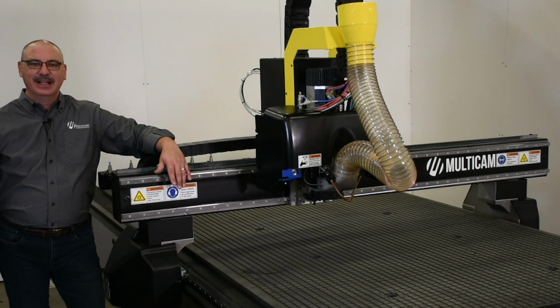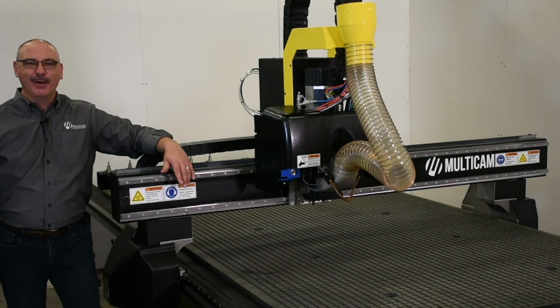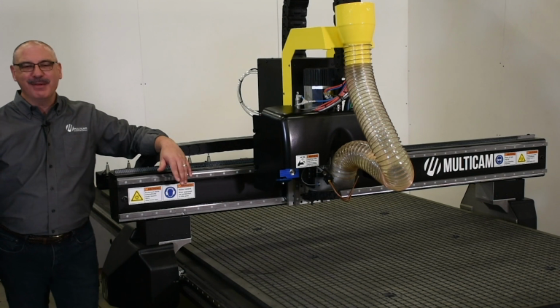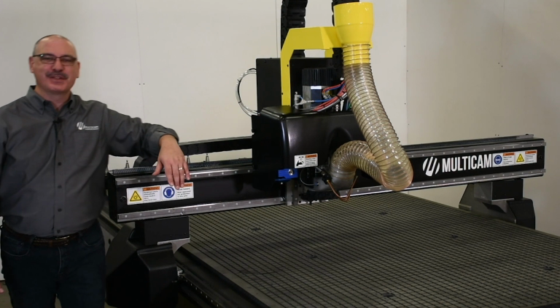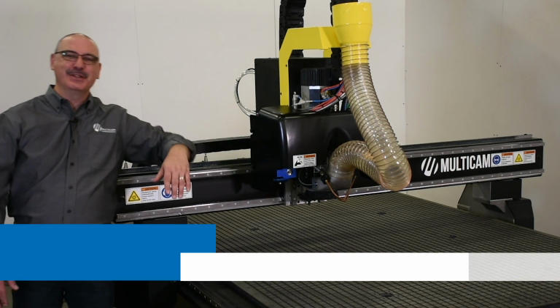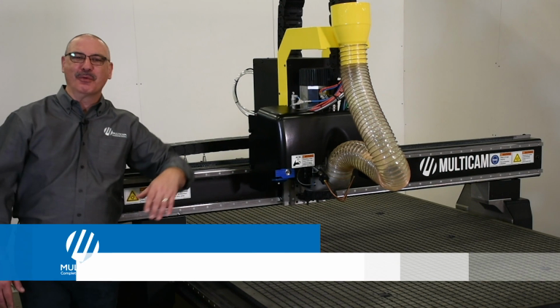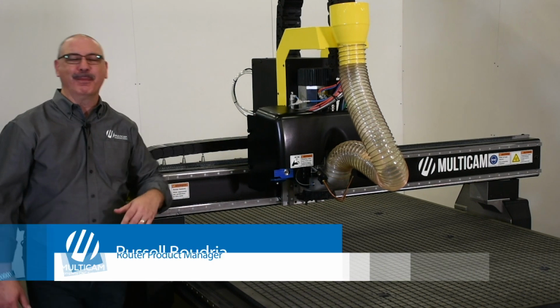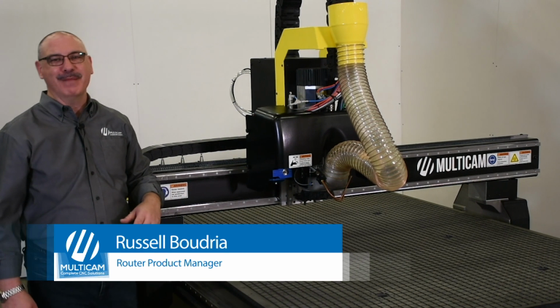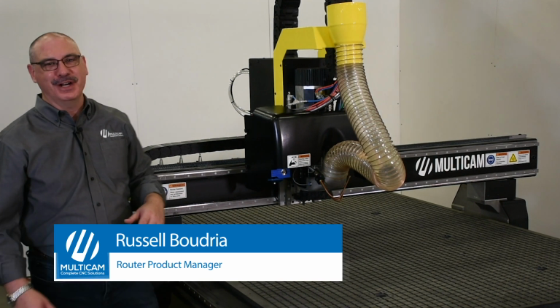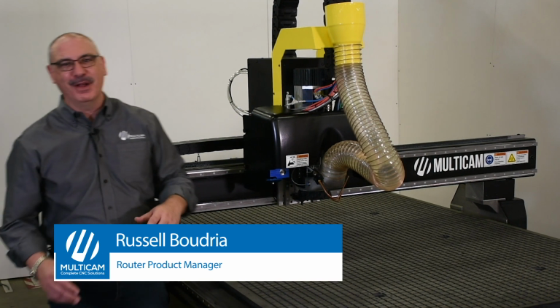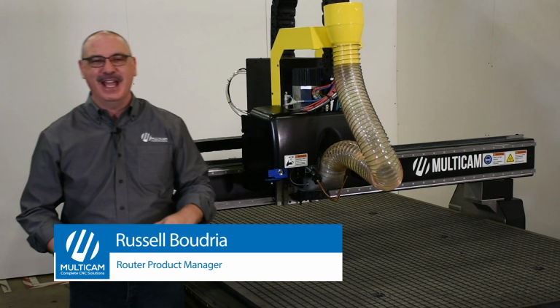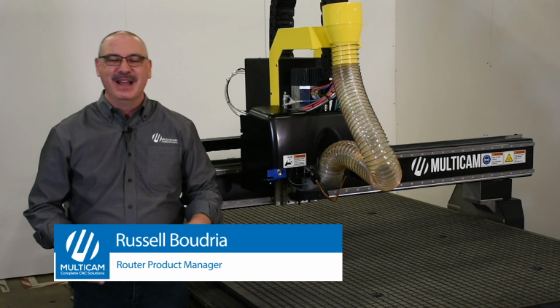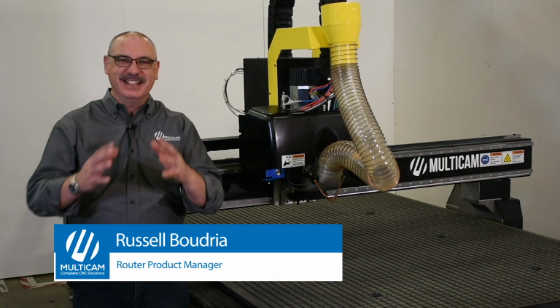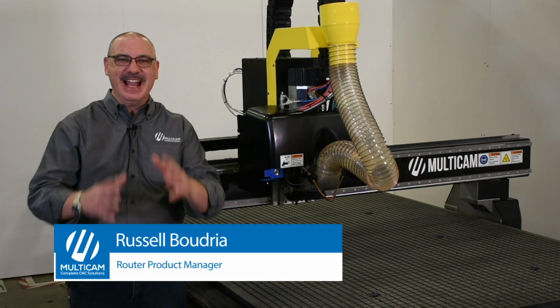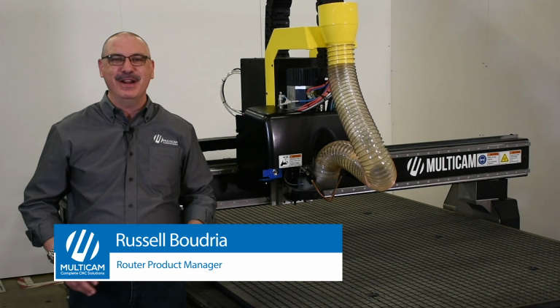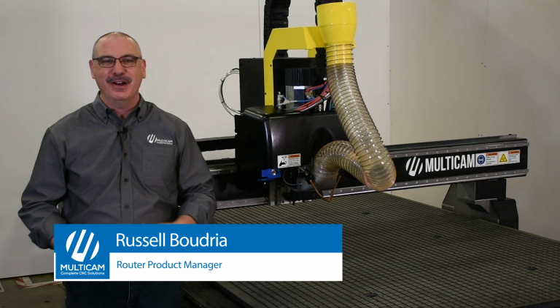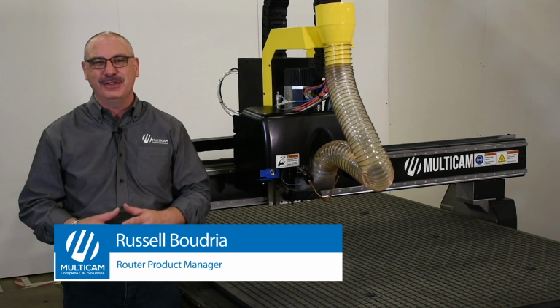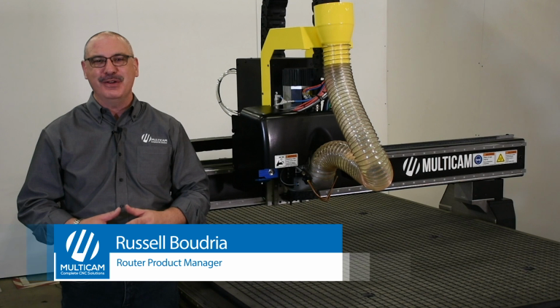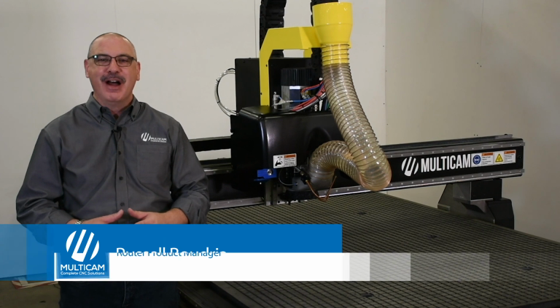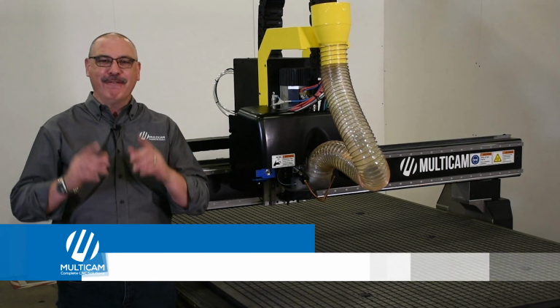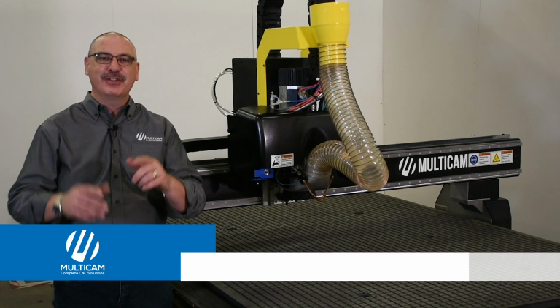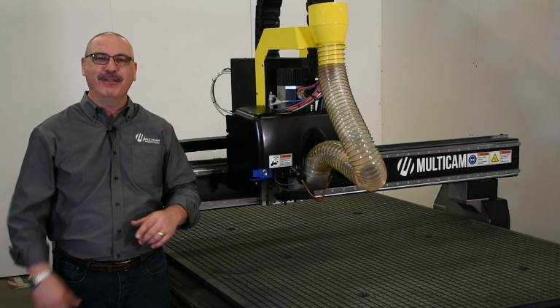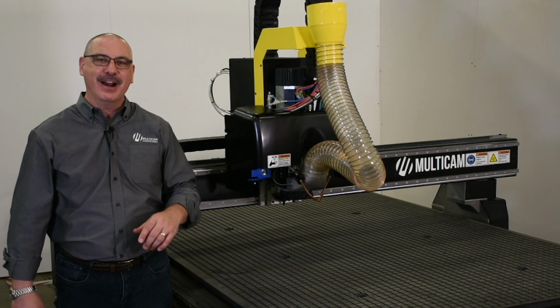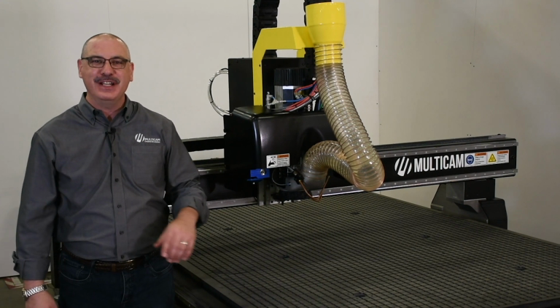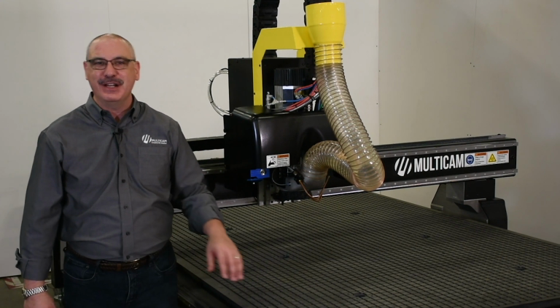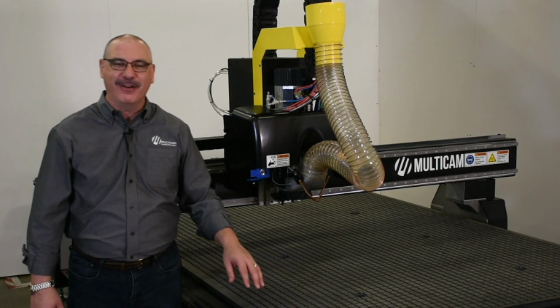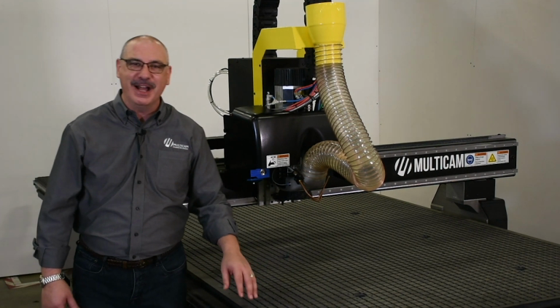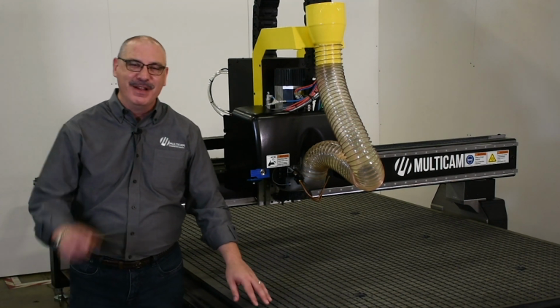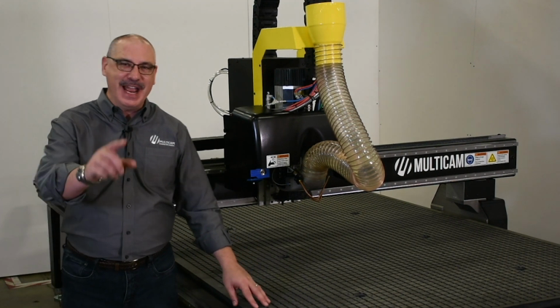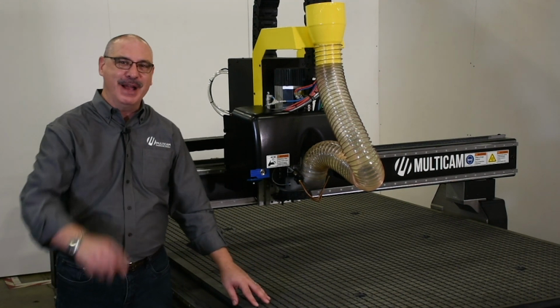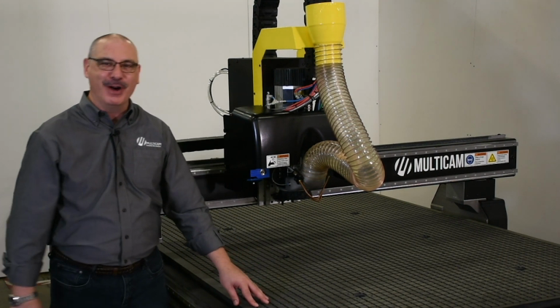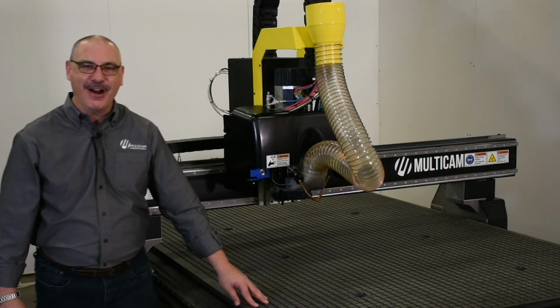Hello, my name is Russell Boudry, Router Product Manager here at Multicam, and today I'm here to introduce to you our first offering in our CNC router lineup, the Apex 1R.